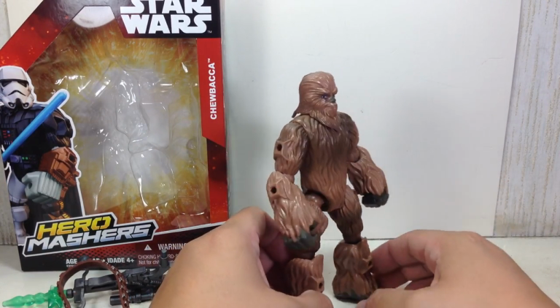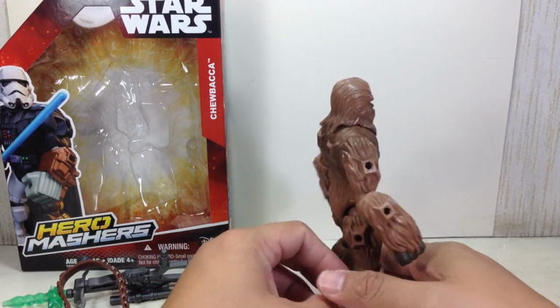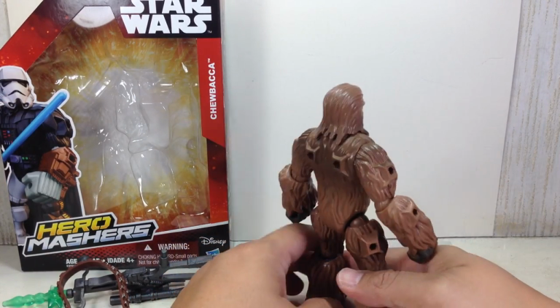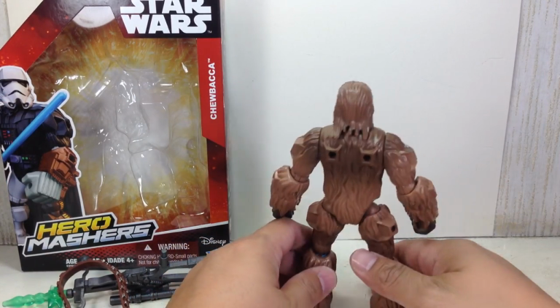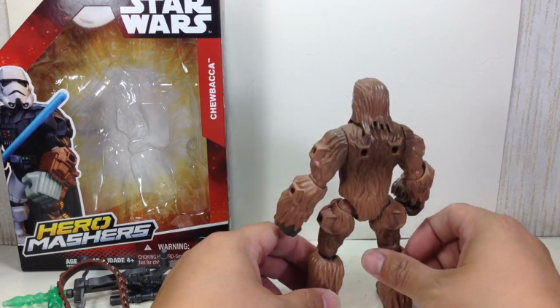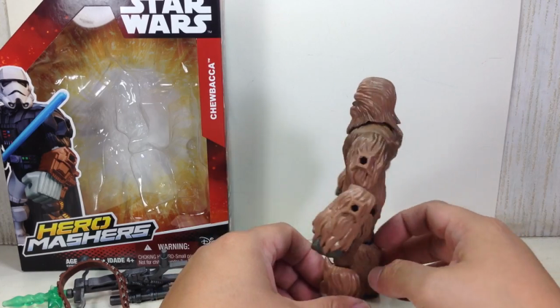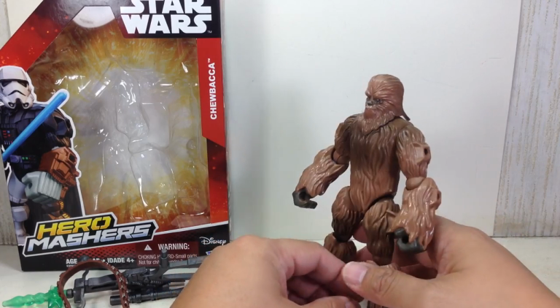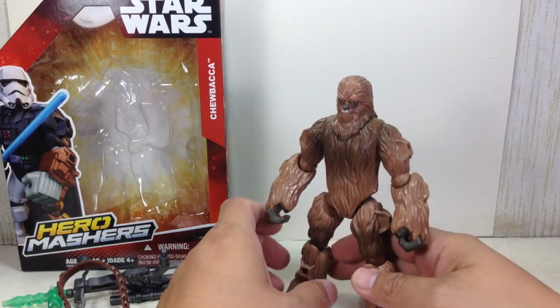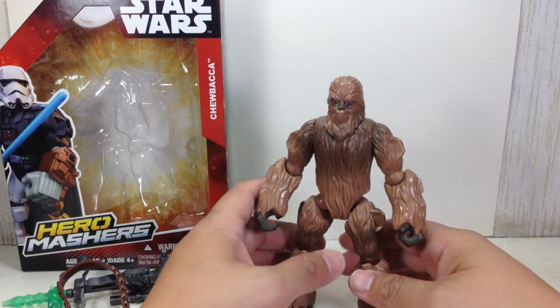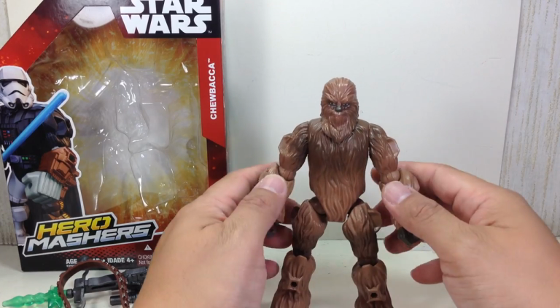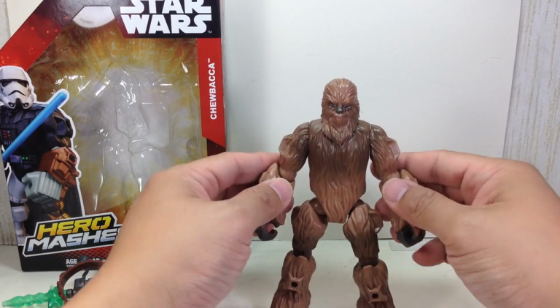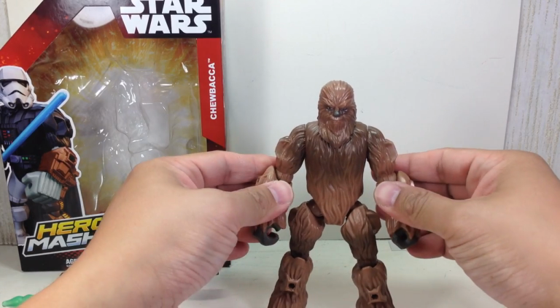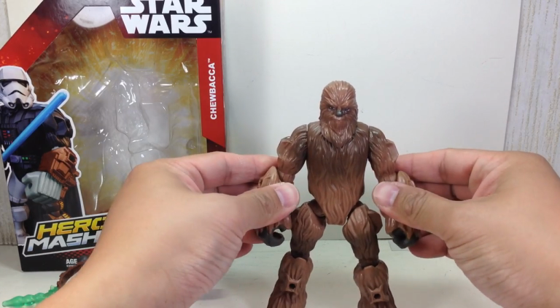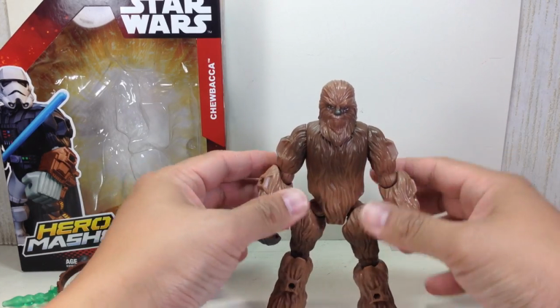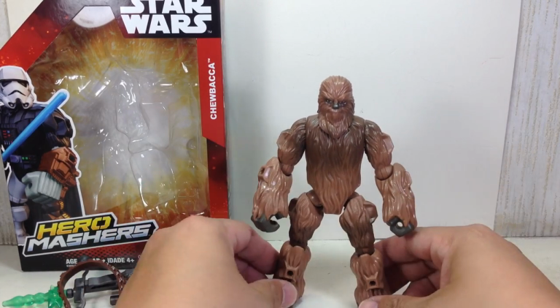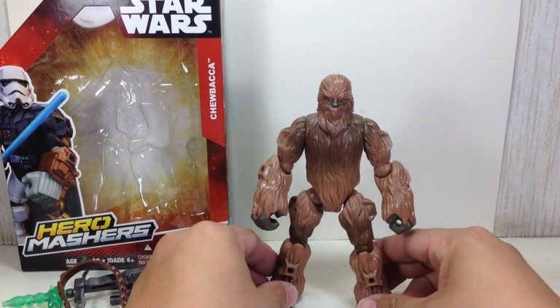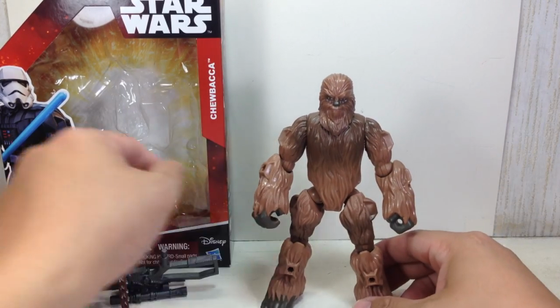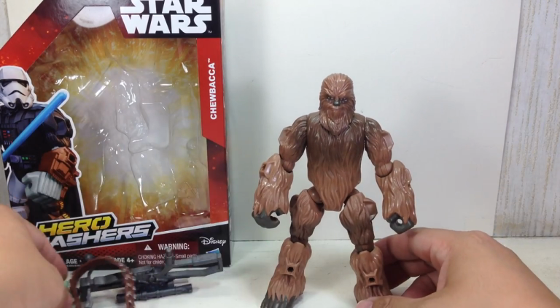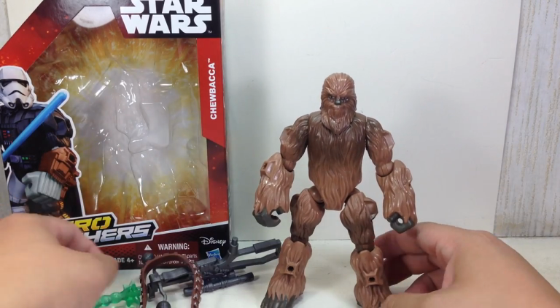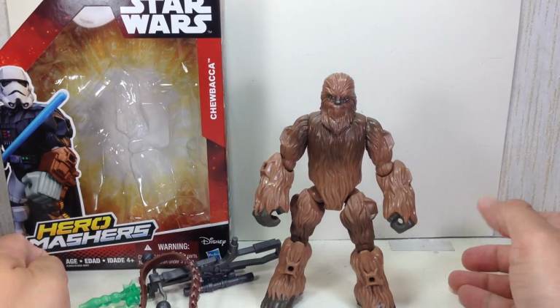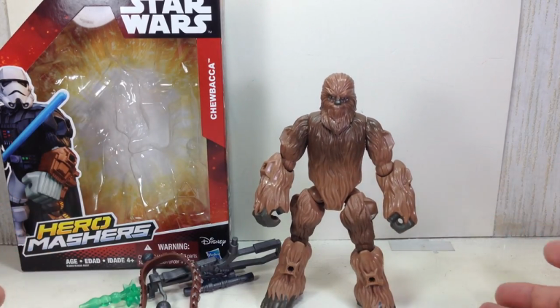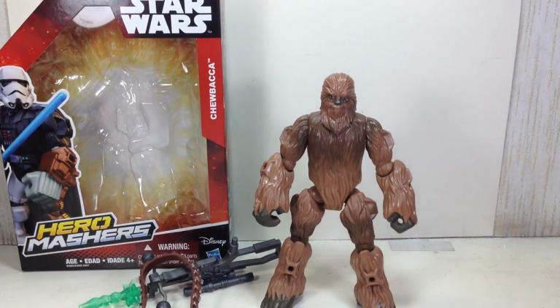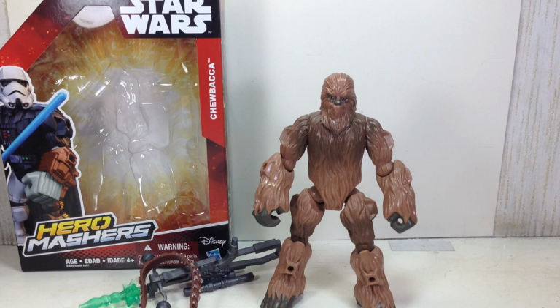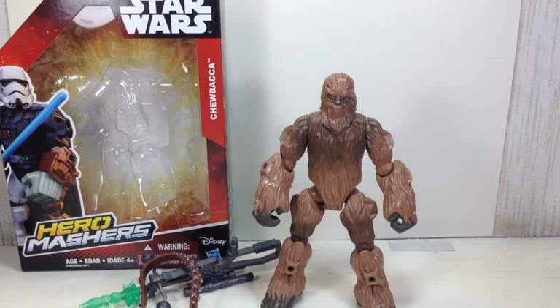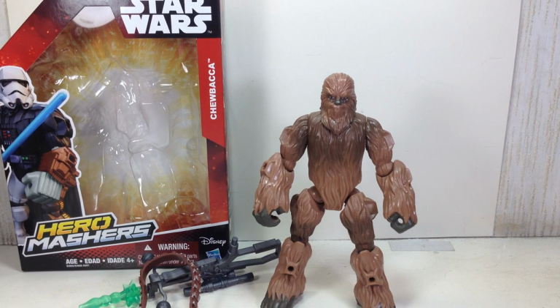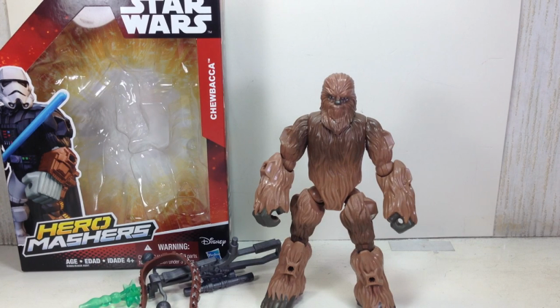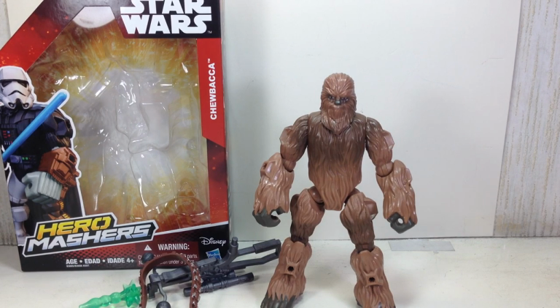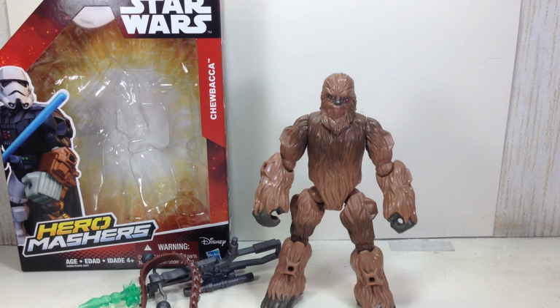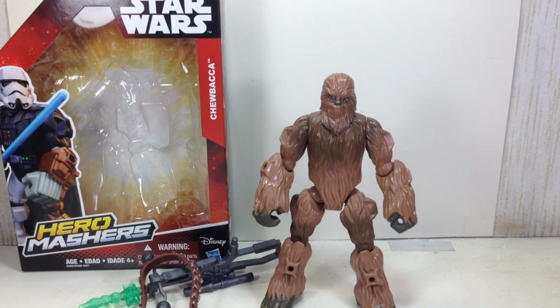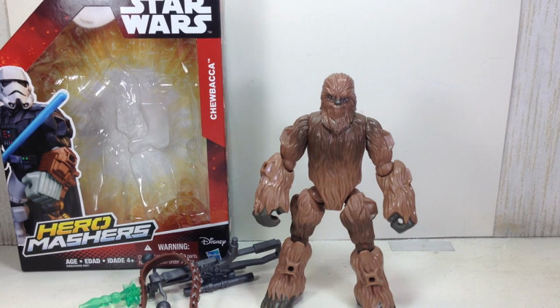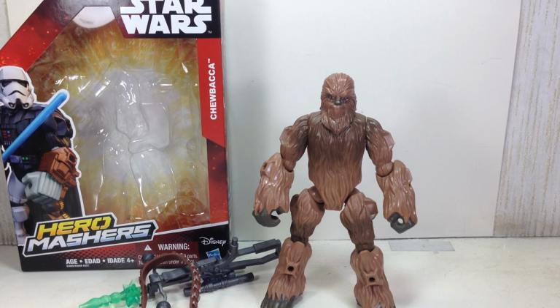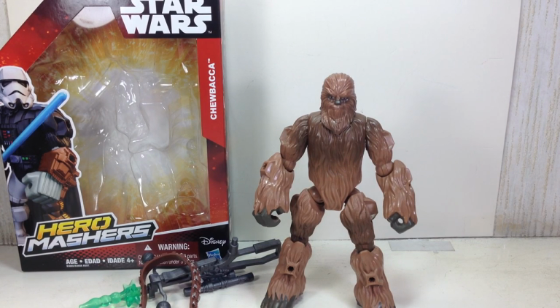I figure he's going to get an 8 out of 10 from me. Not too bad, Hasbro — well done. The Star Wars Hero Mashers Chewbacca. Thanks for watching.